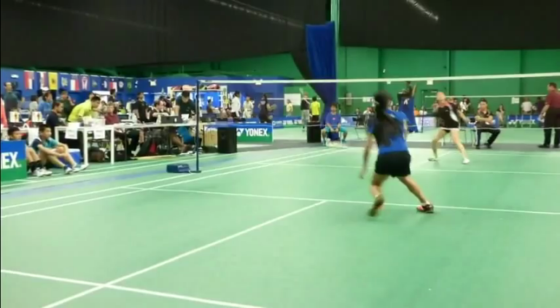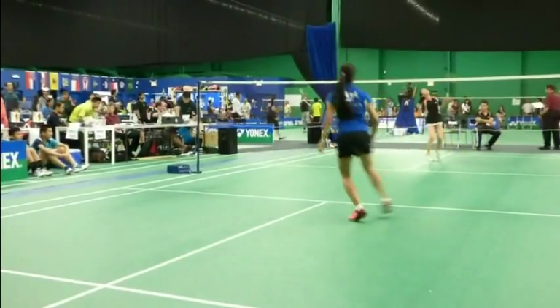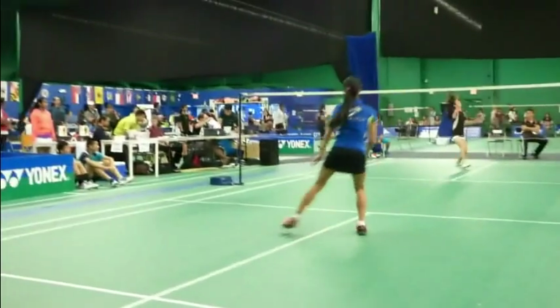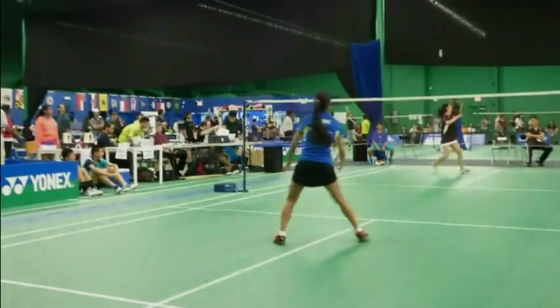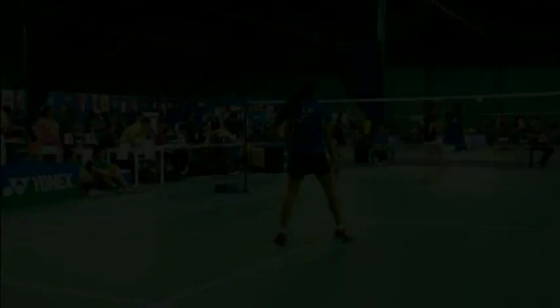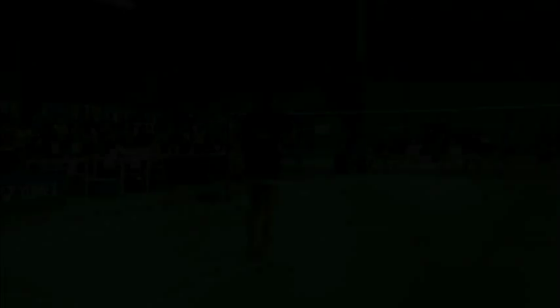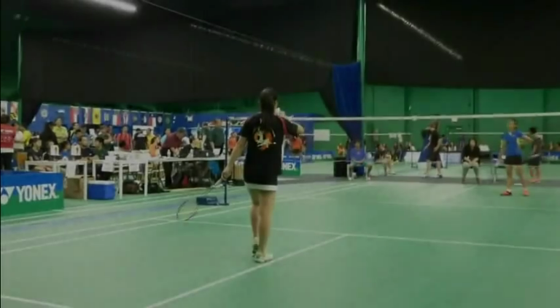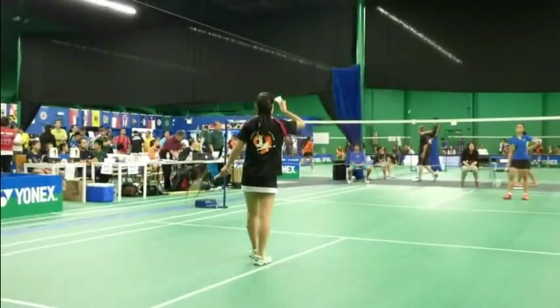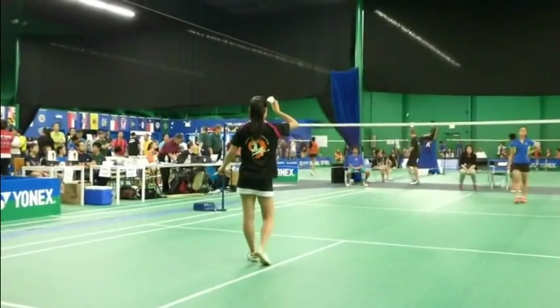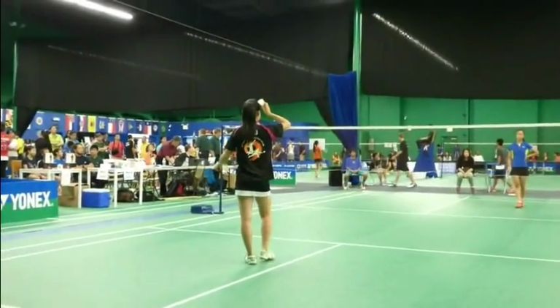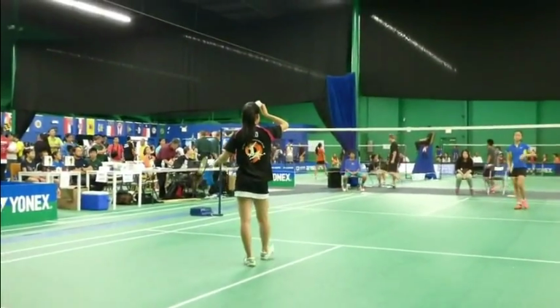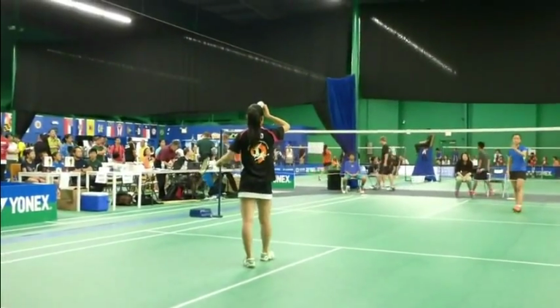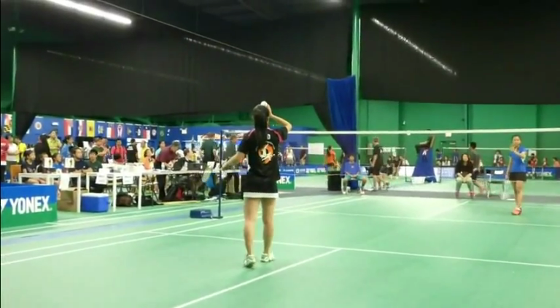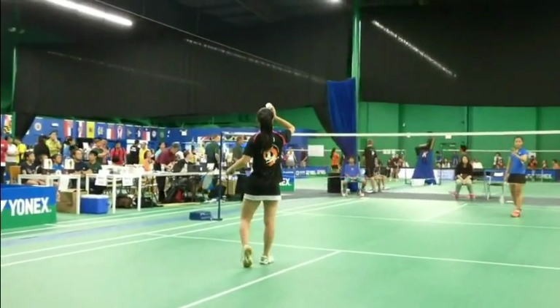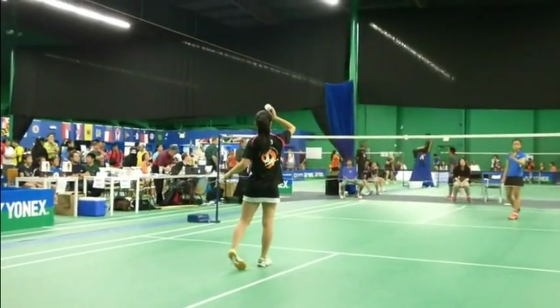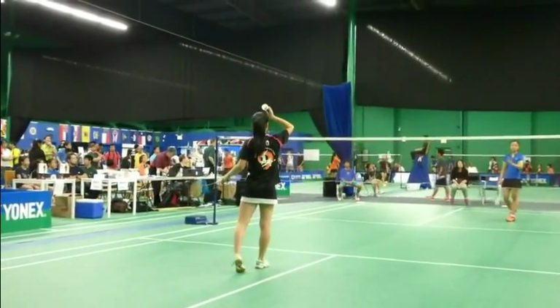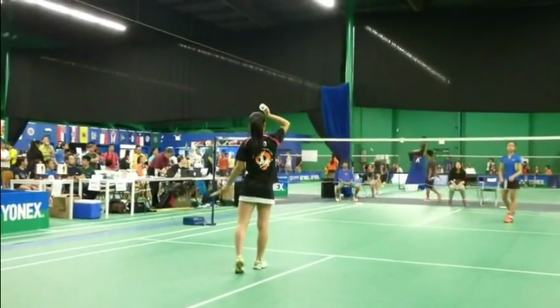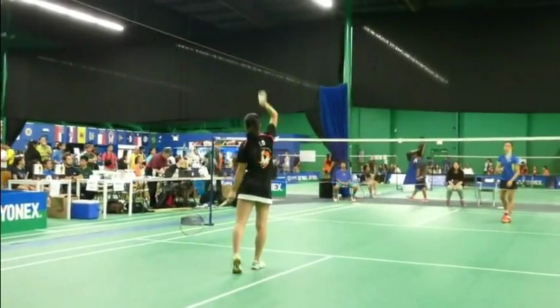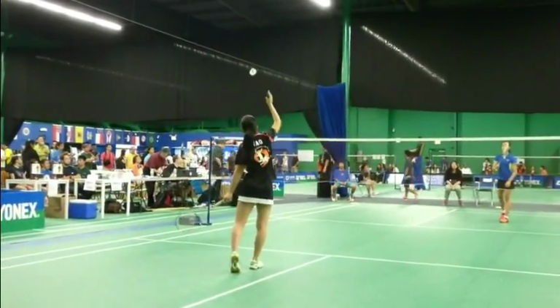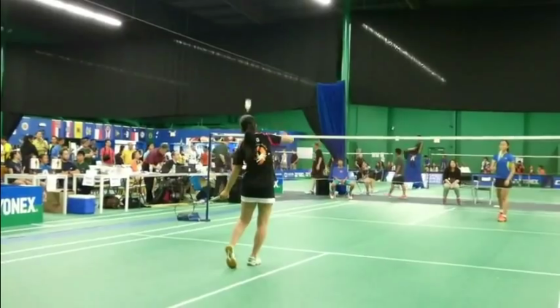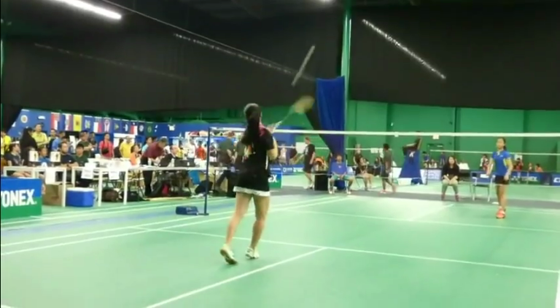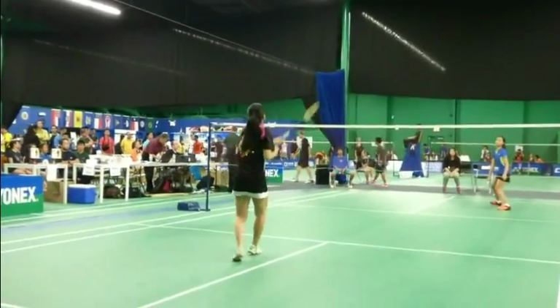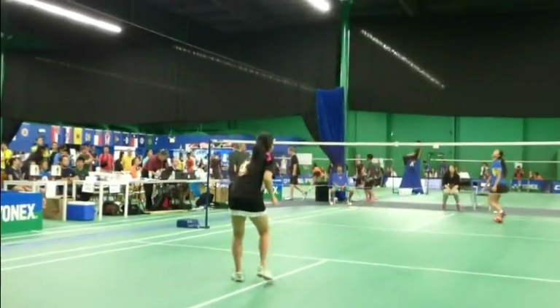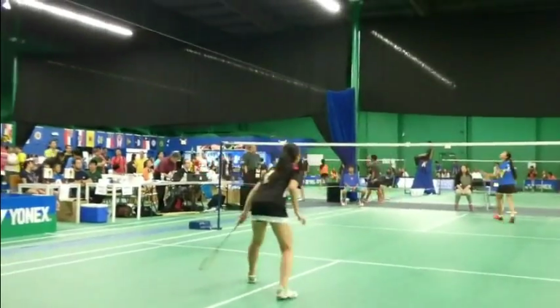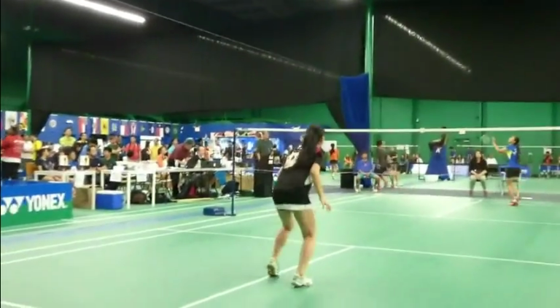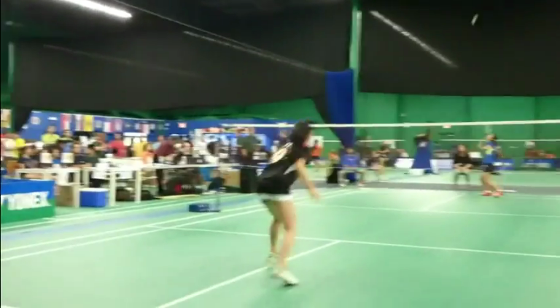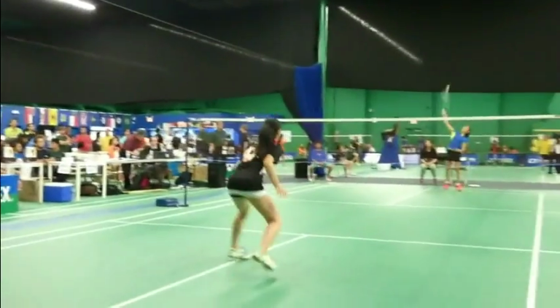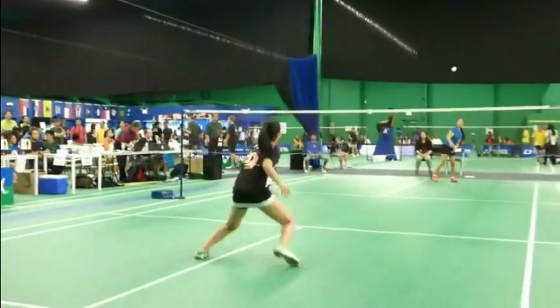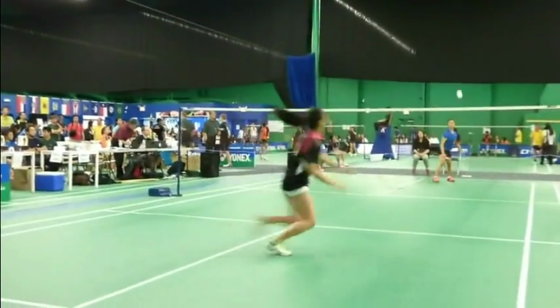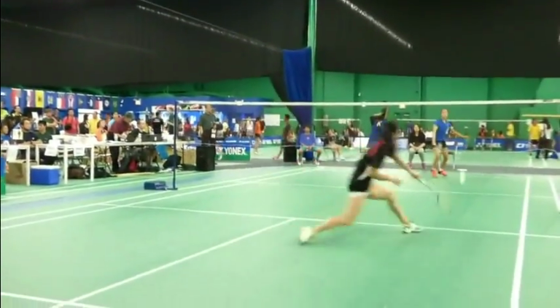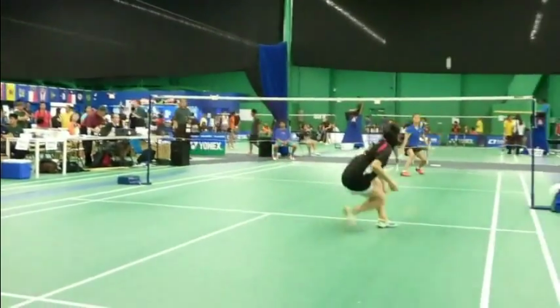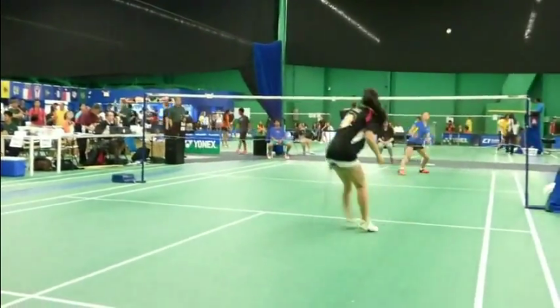Now this girl's got a beautiful serve — the toss is just so elegant. I need to learn that, but I don't play singles that much so I don't use that serve.